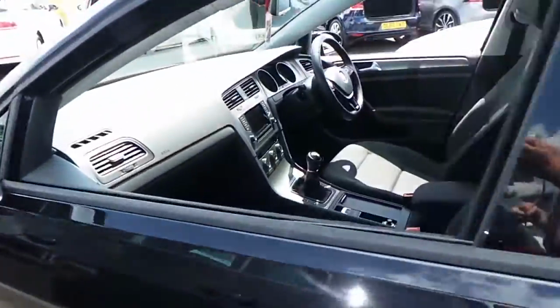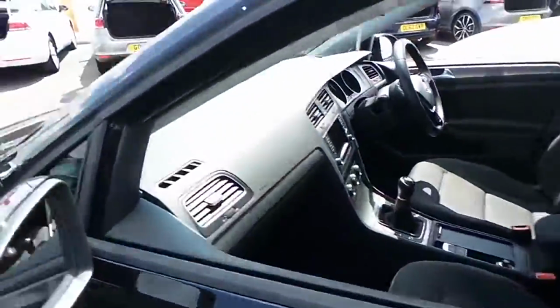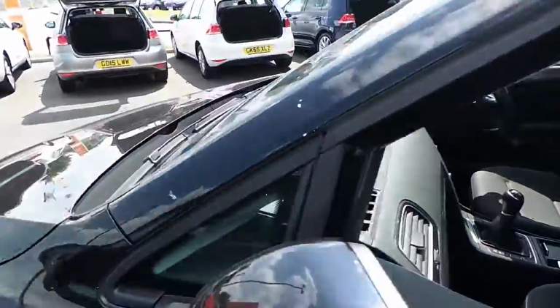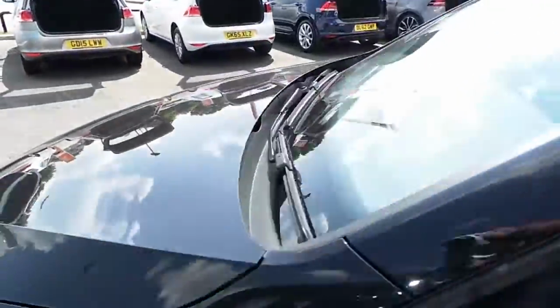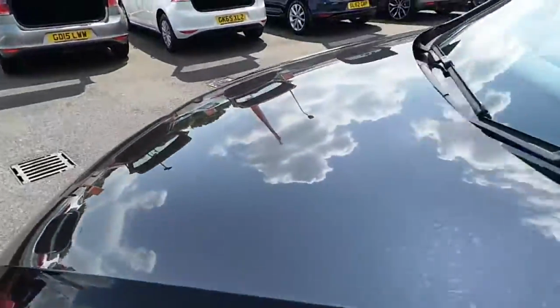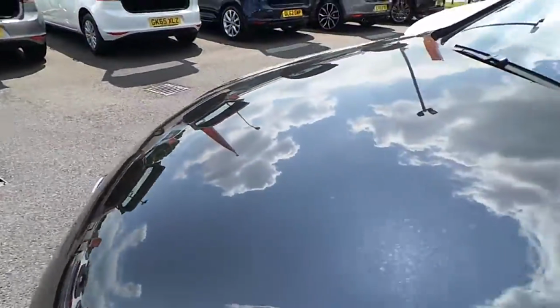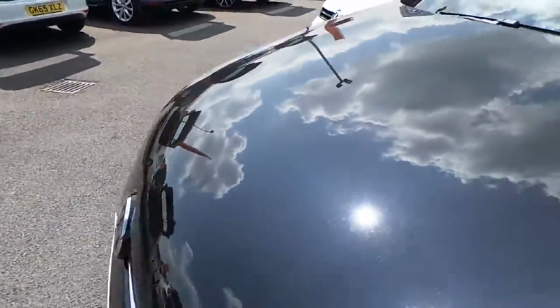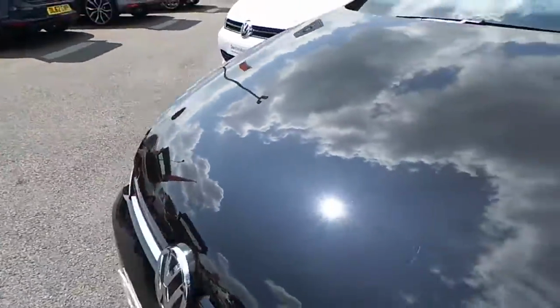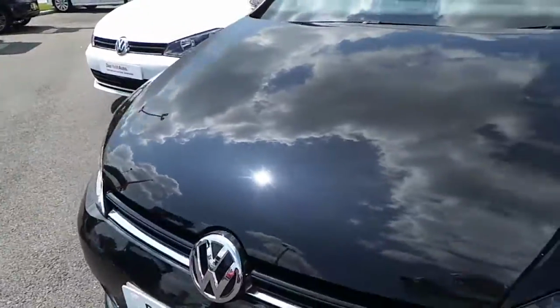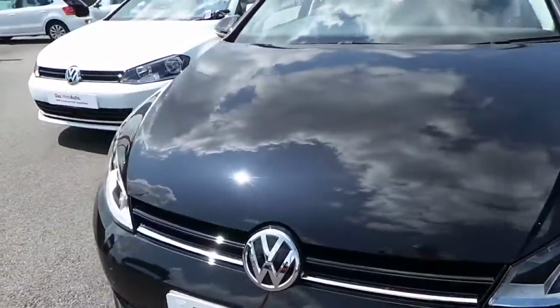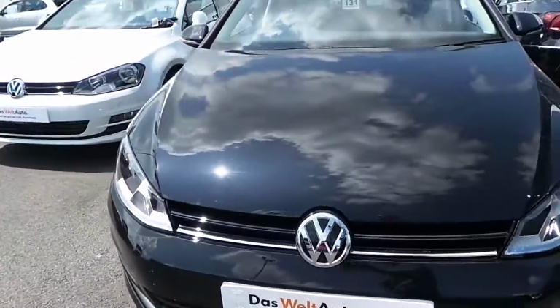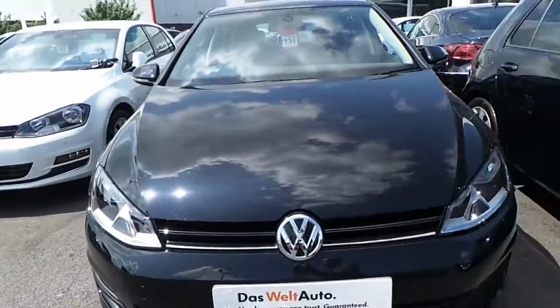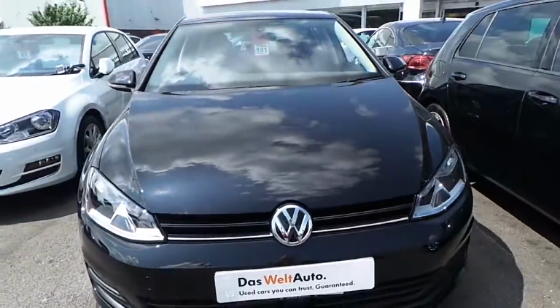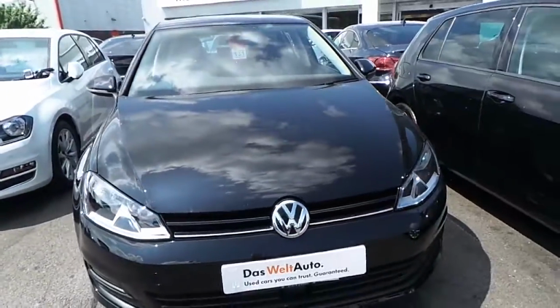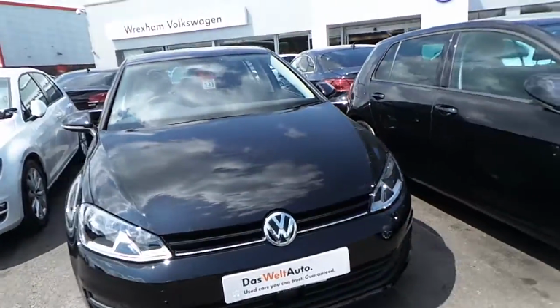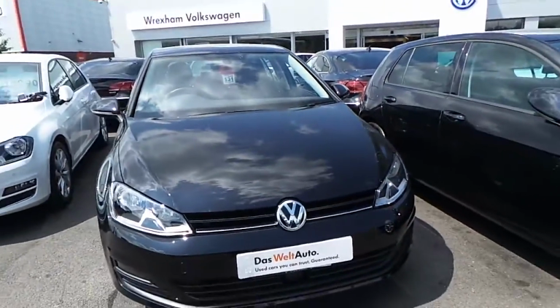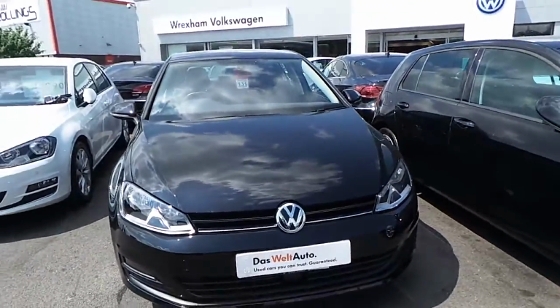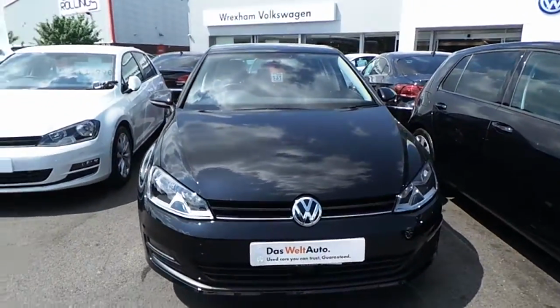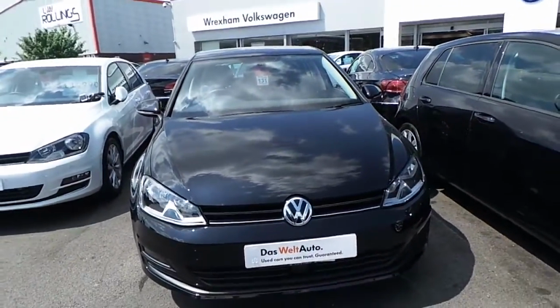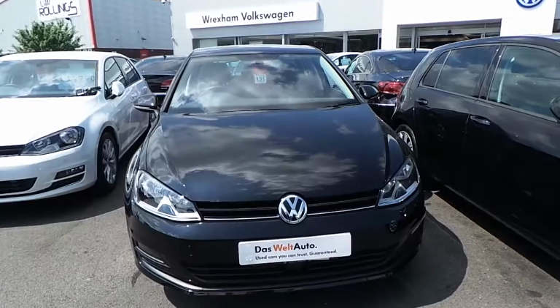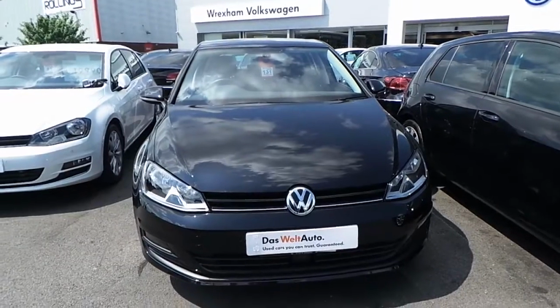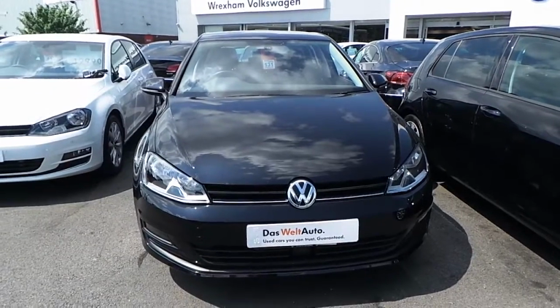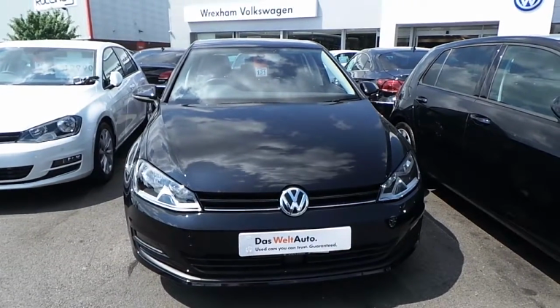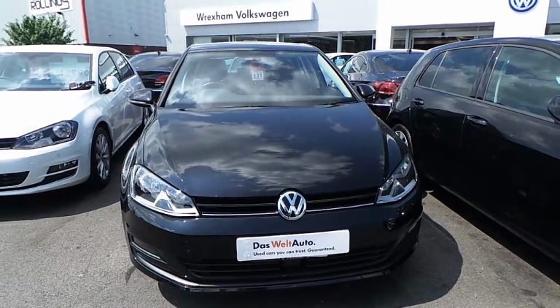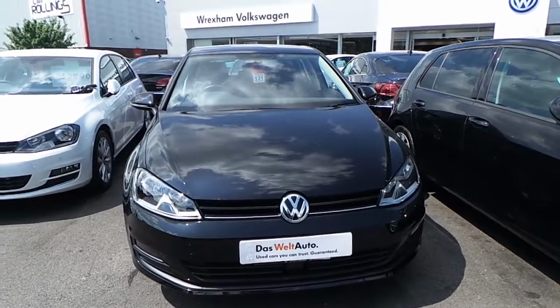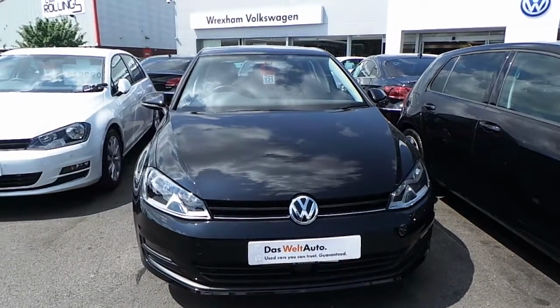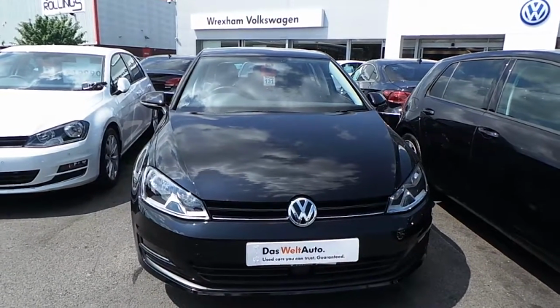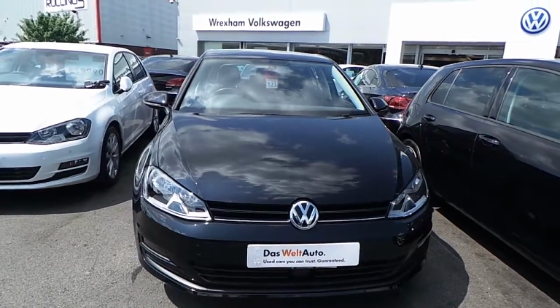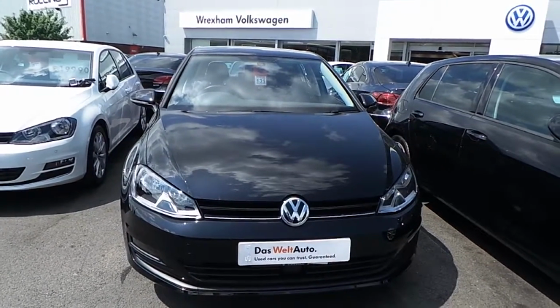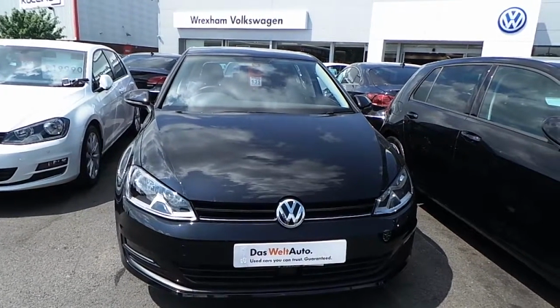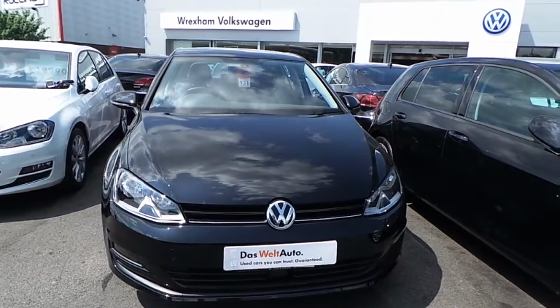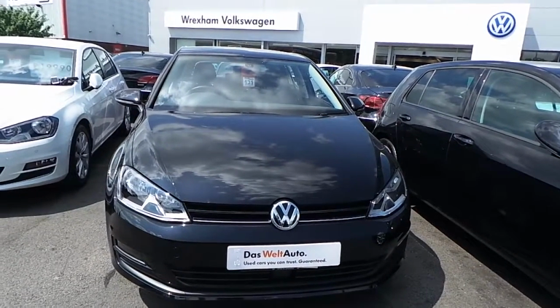So if you're in the market for a petrol Golf and would like further details on this car or simply to arrange a test drive, make sure you pick your phone up, ask for Phil and we can chat further about this car. Thanks for watching and I hope you enjoyed the video.